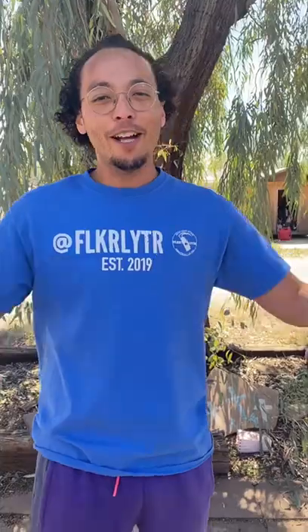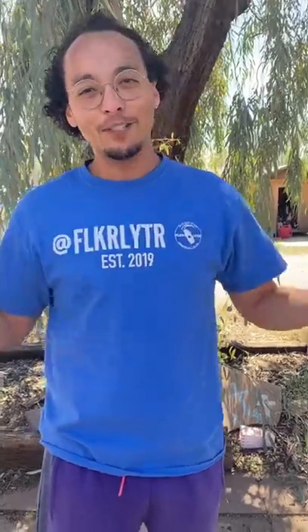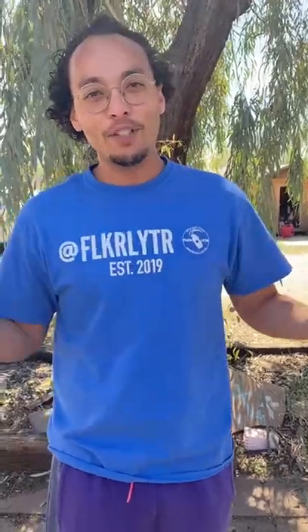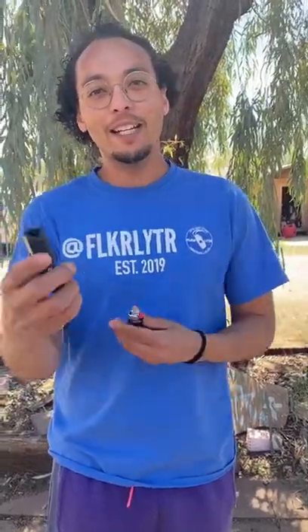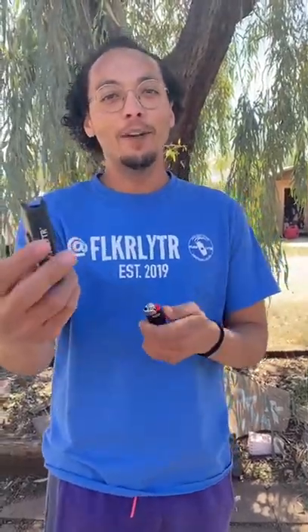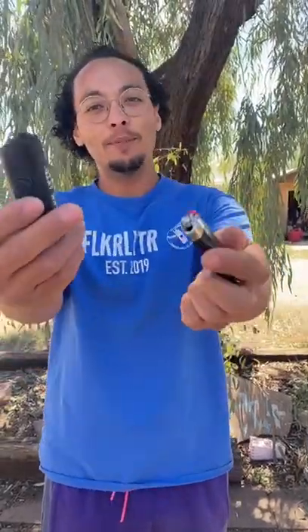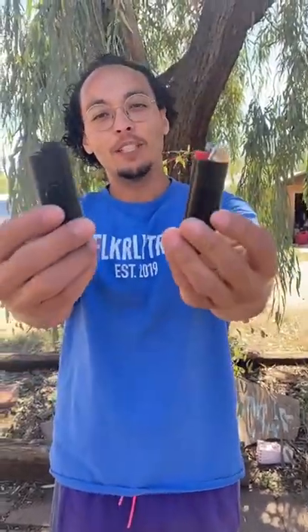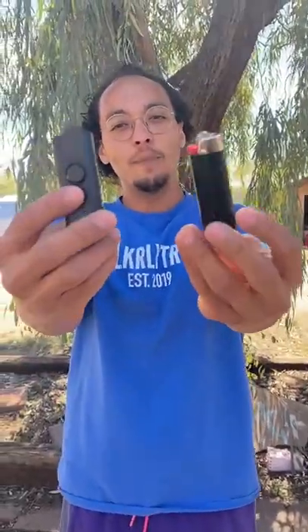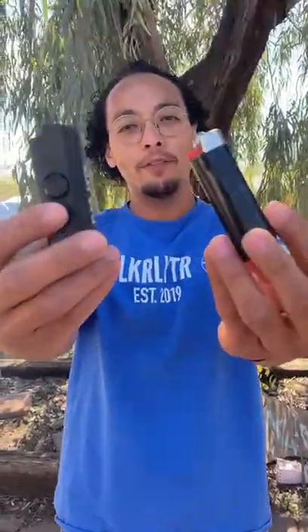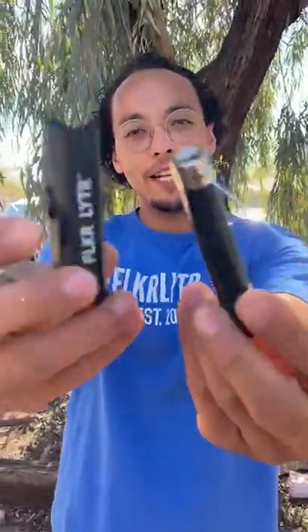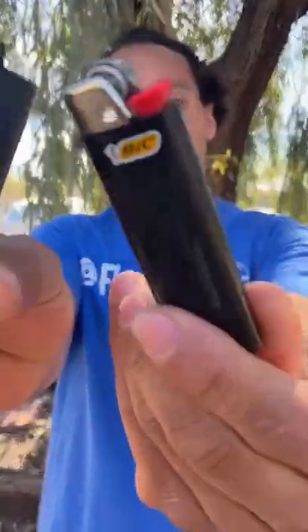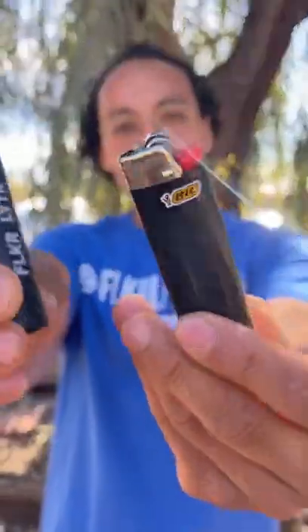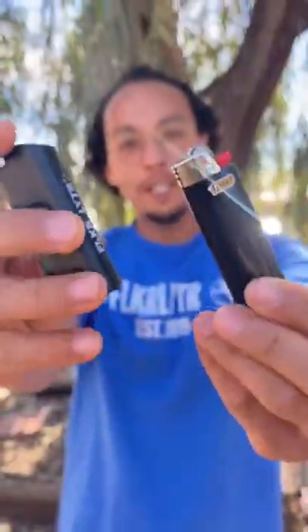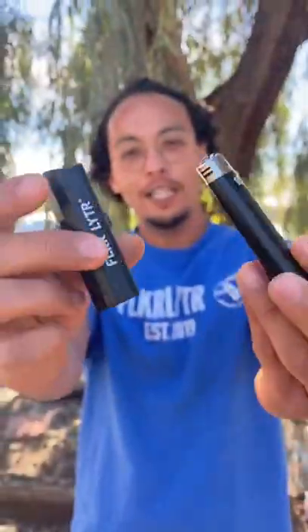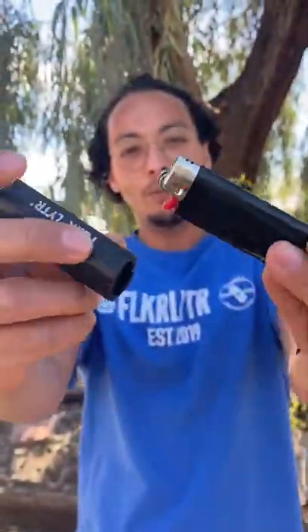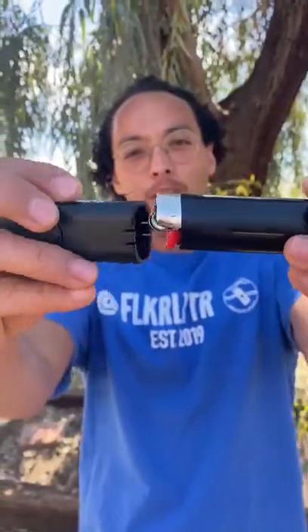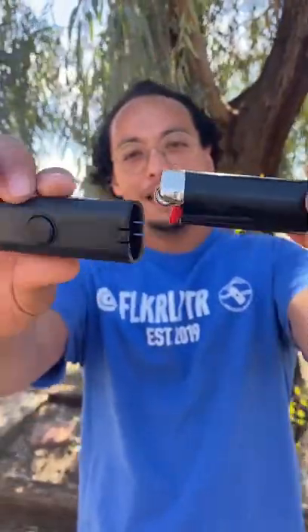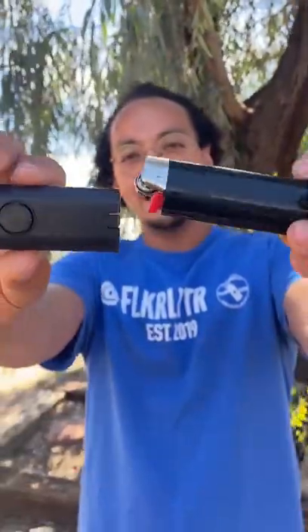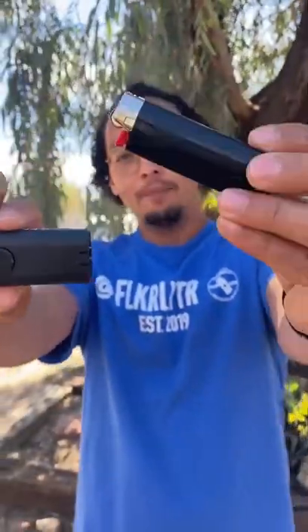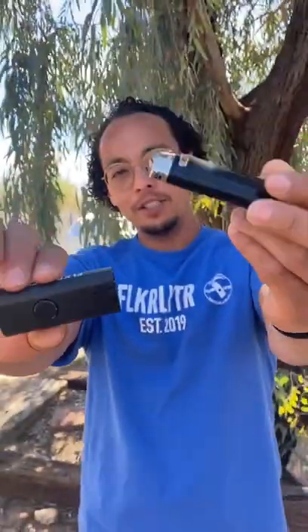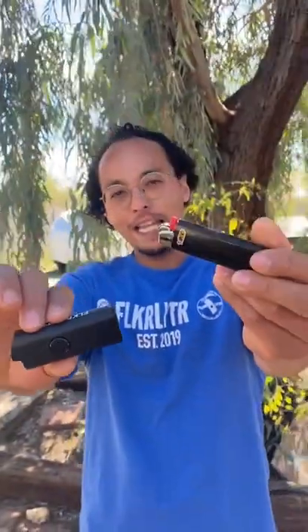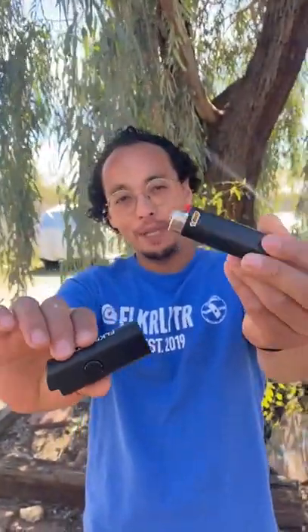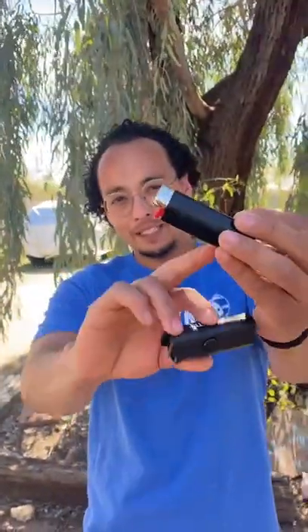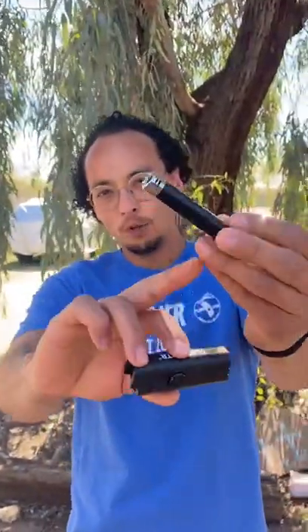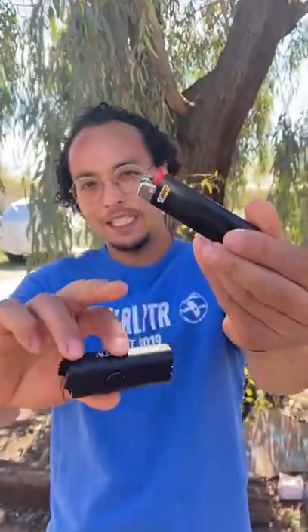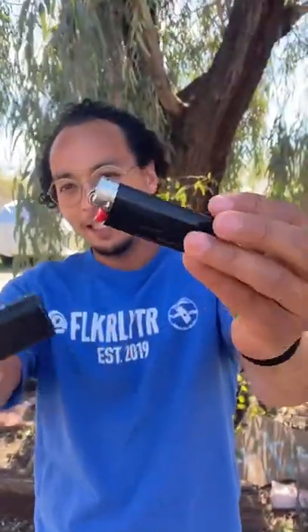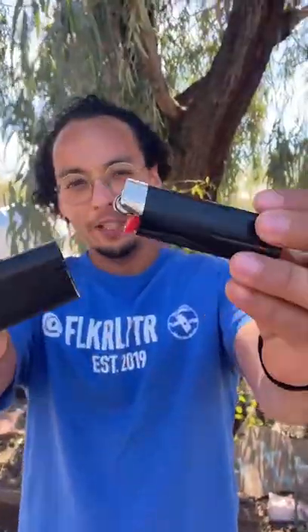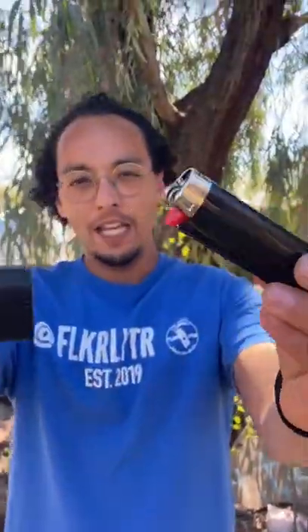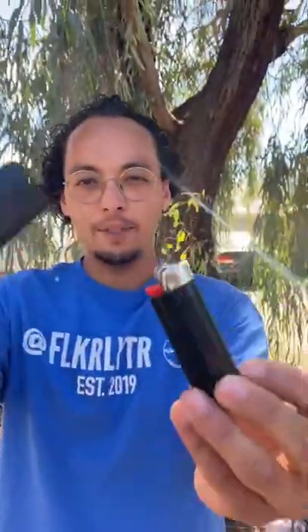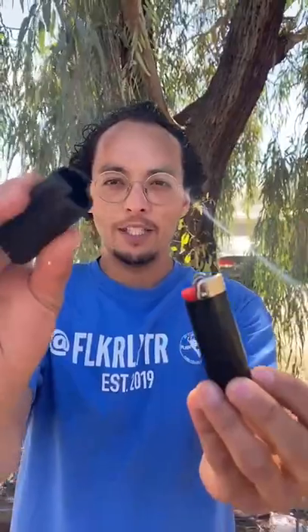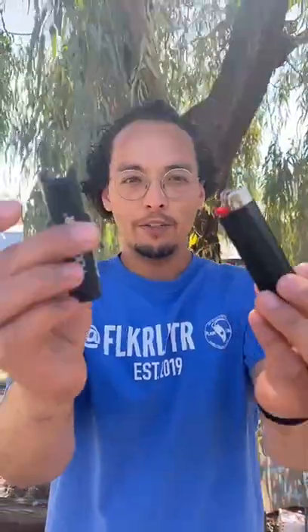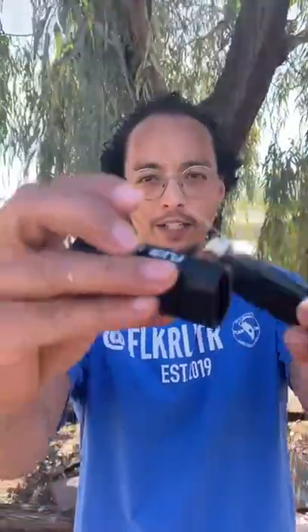All right guys, it's your boy Jay here. I got some fun tips and tricks to show you about the flicker lighter, just so everybody knows how to use it properly. Make sure it's a naked Bic — no skin. It'll get jammed, and then you take your flicker.